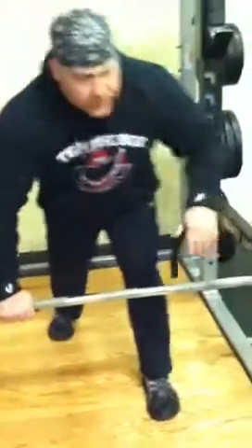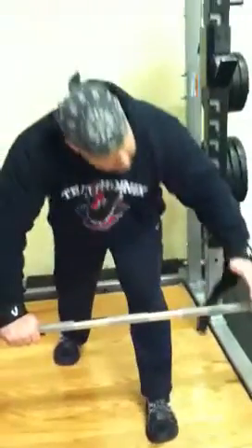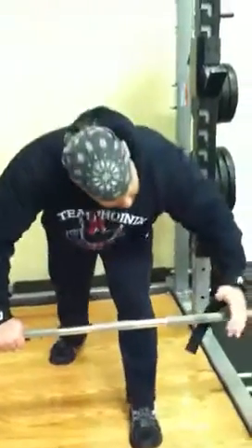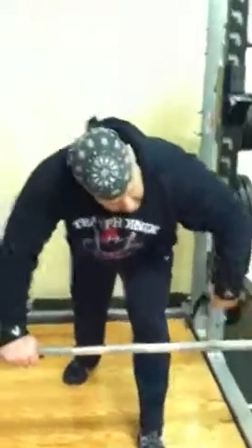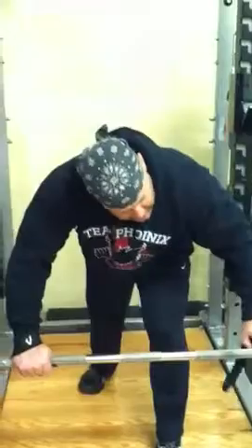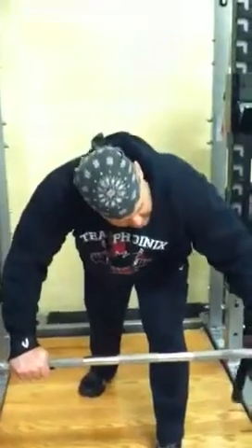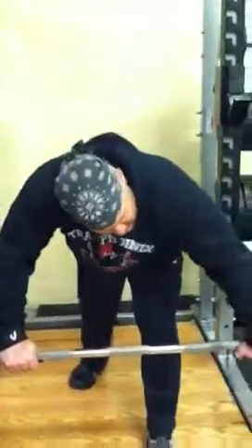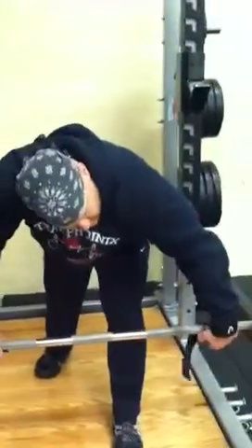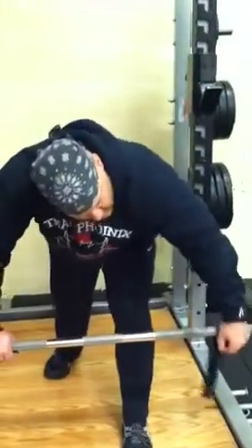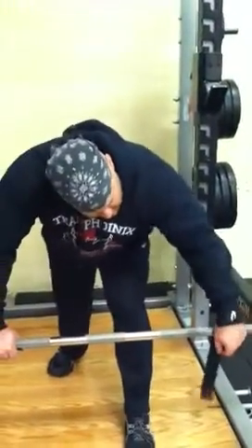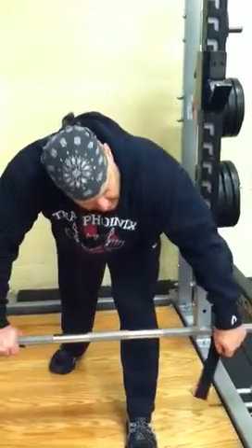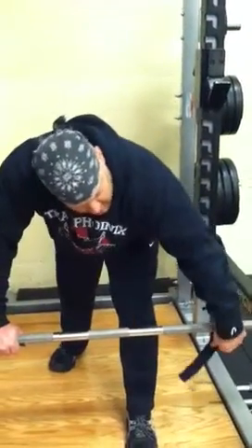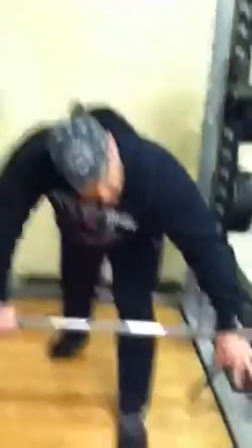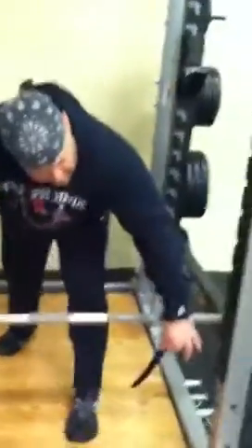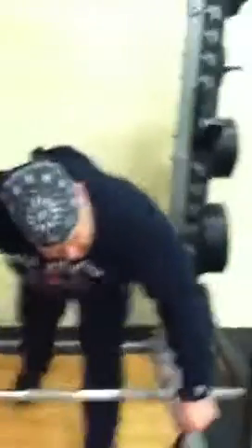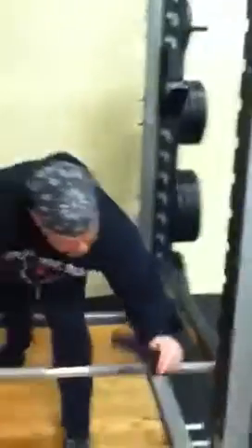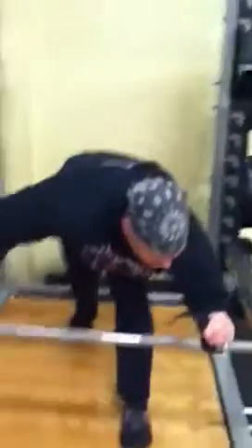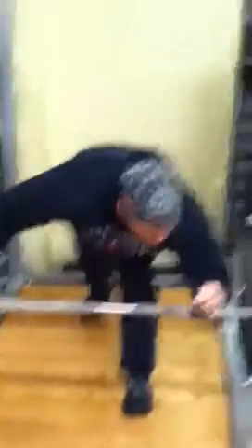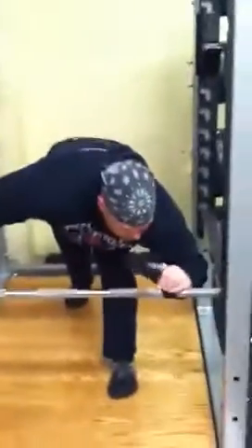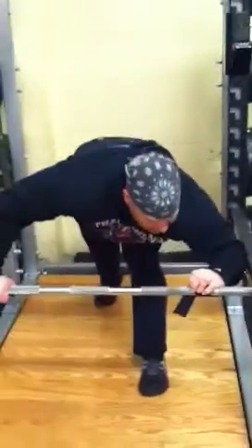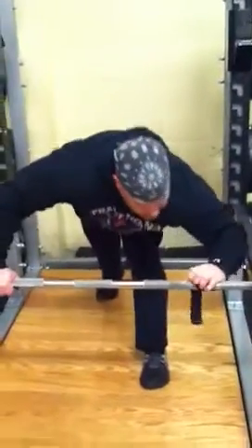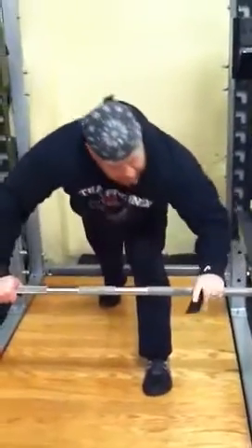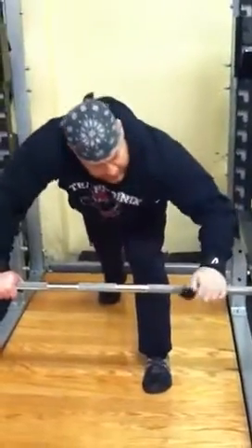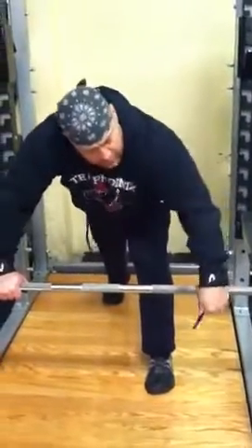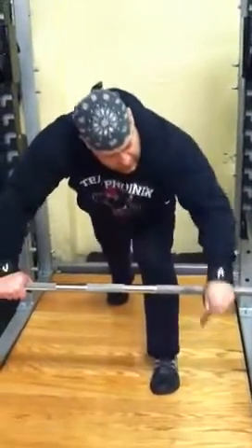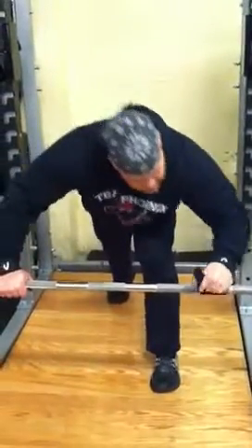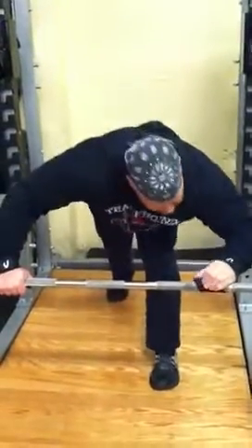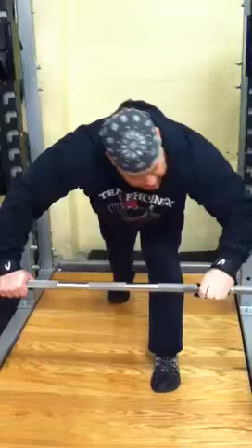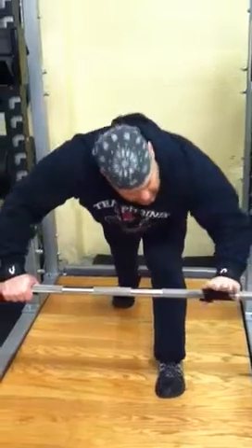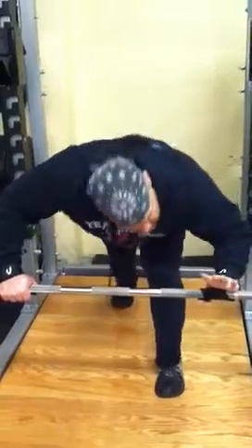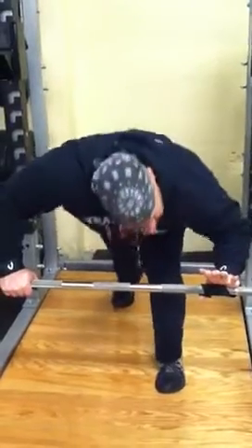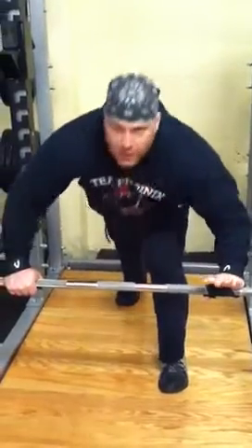The other hand is a little trickier since you don't have your other hand to help you. Put it under the bar, reach under, grab it, pull it over, force it underneath, then pull it over and force it underneath again.